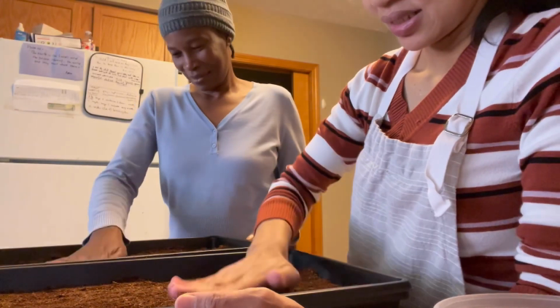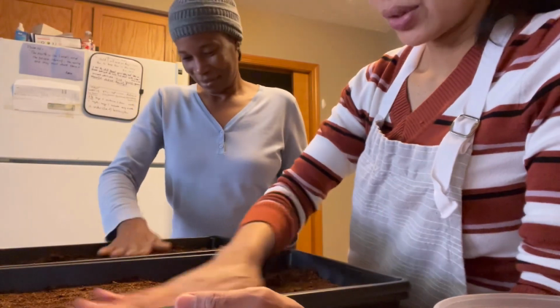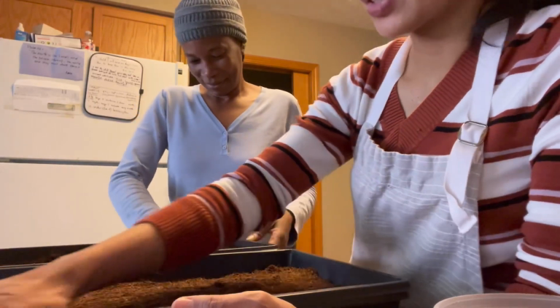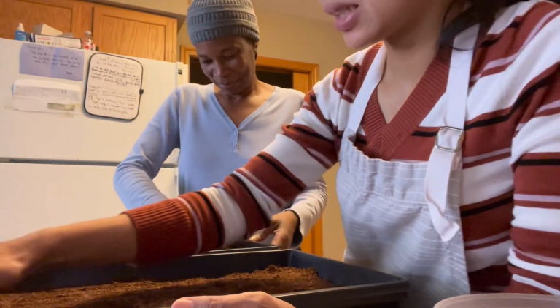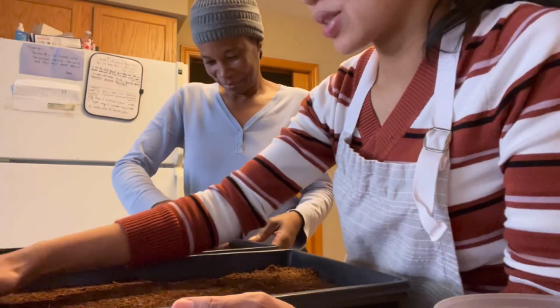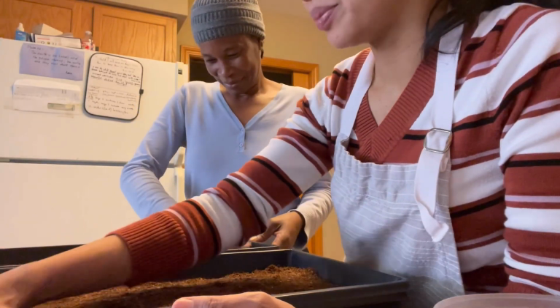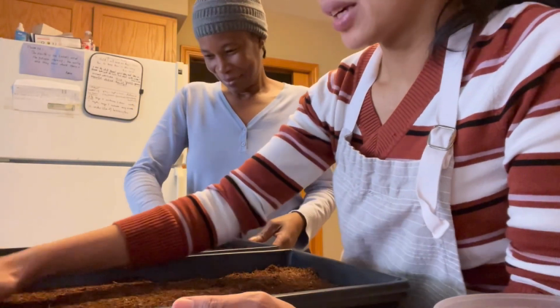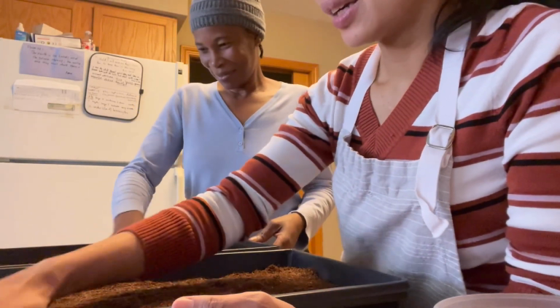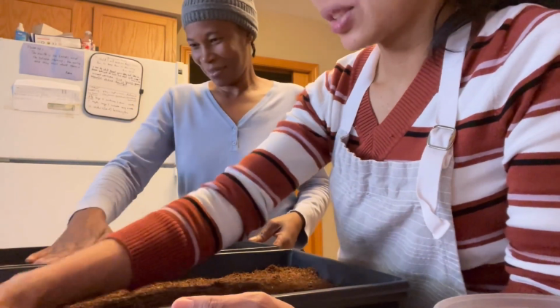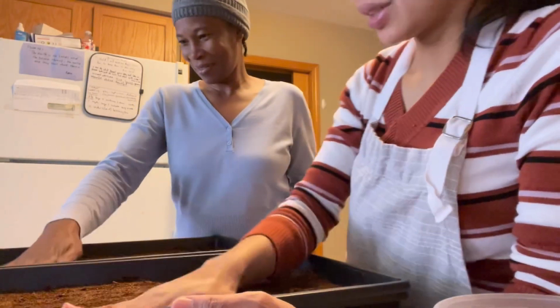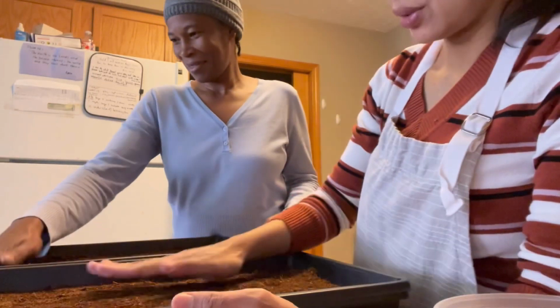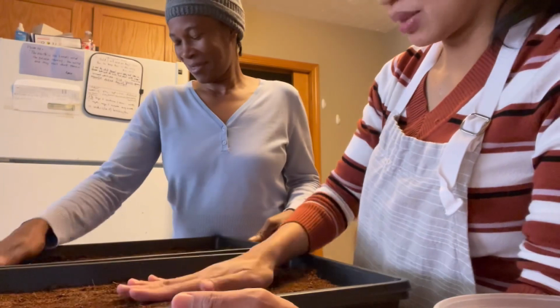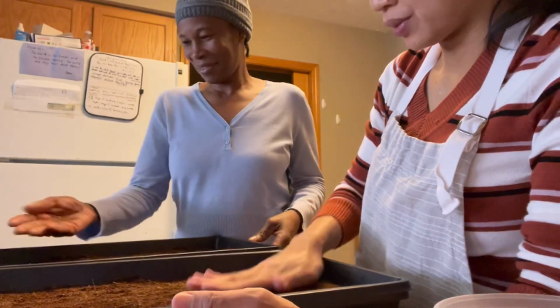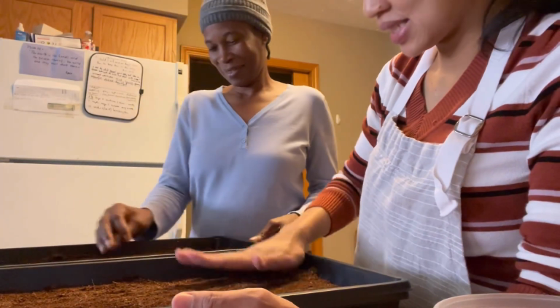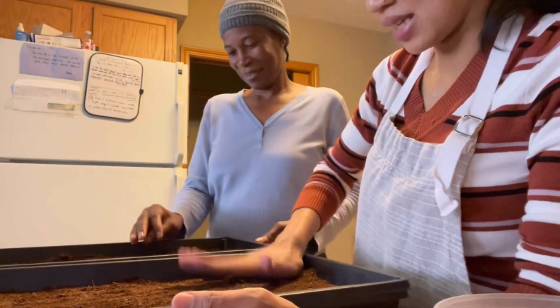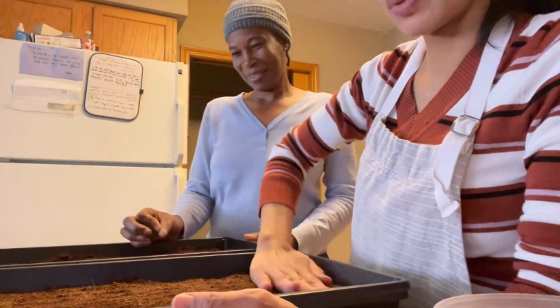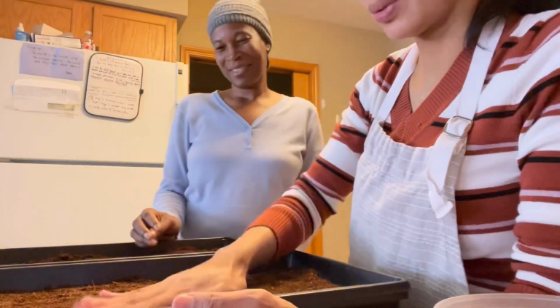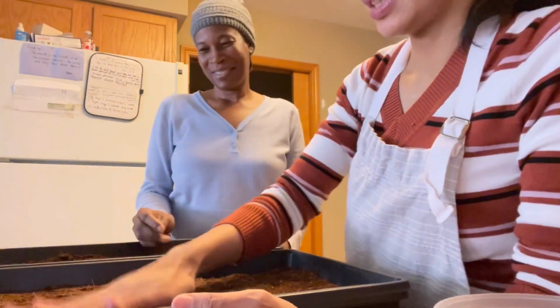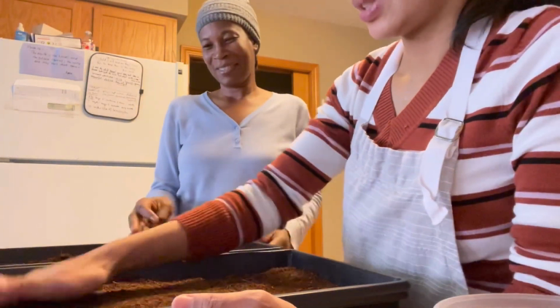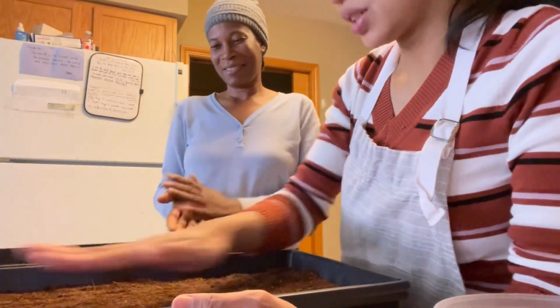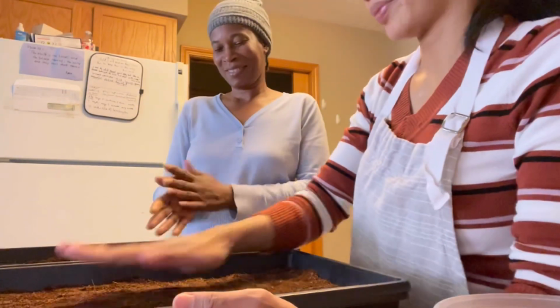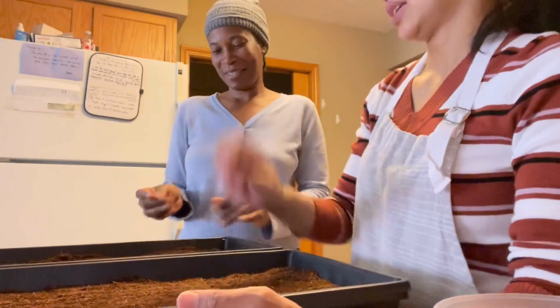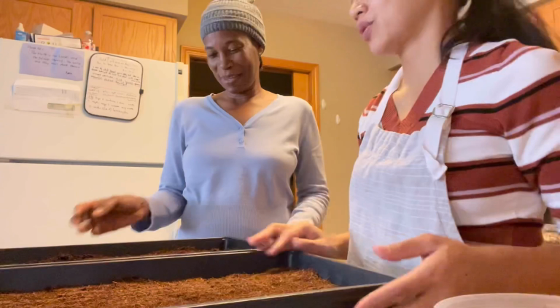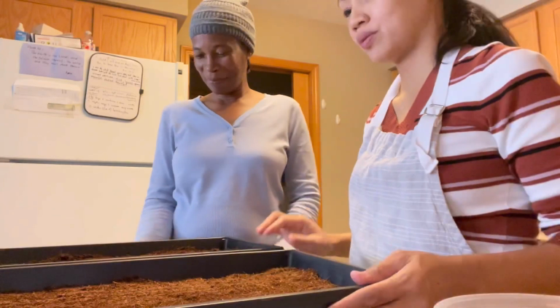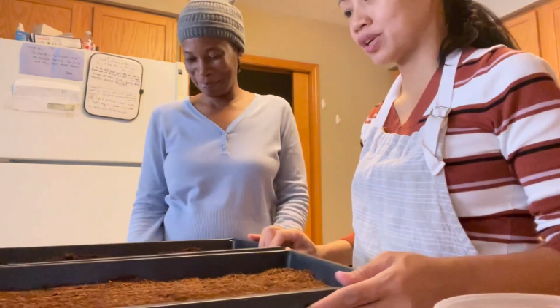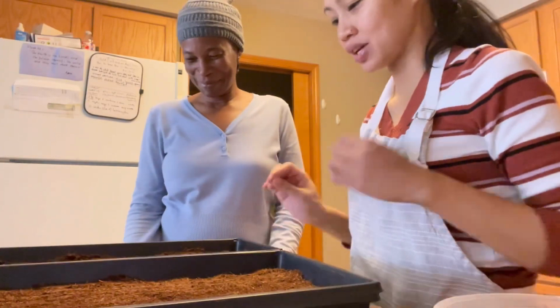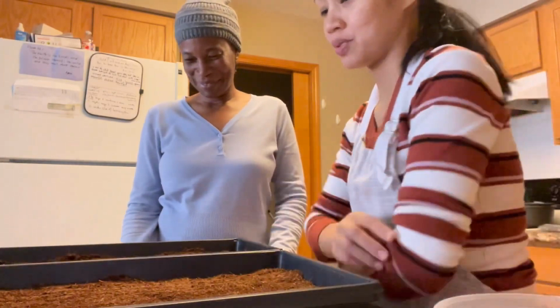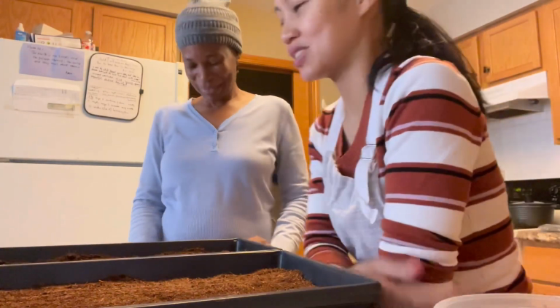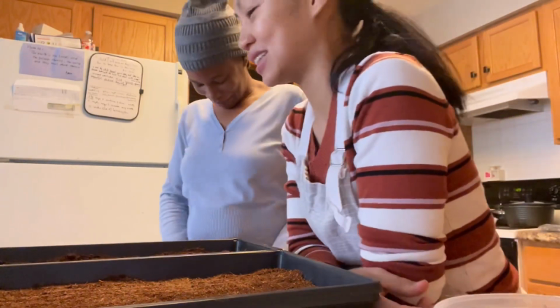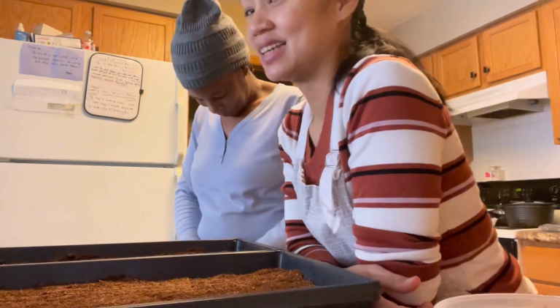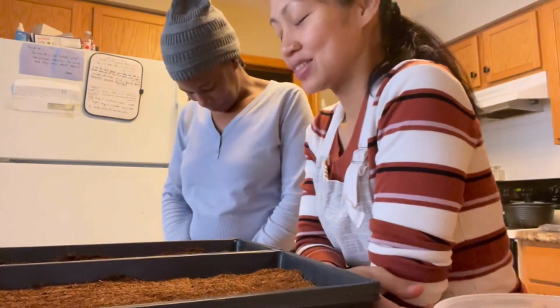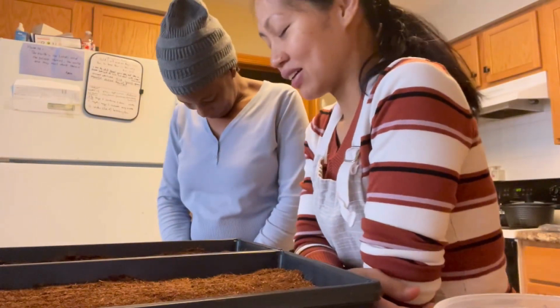Sister Carla is learning how to plant microgreens and I'm happy to teach her. We forgot to pray, so before we start, Sister Carla — go ahead.